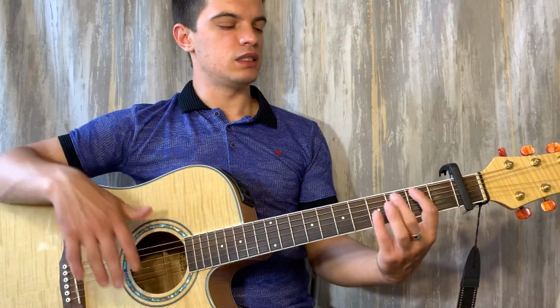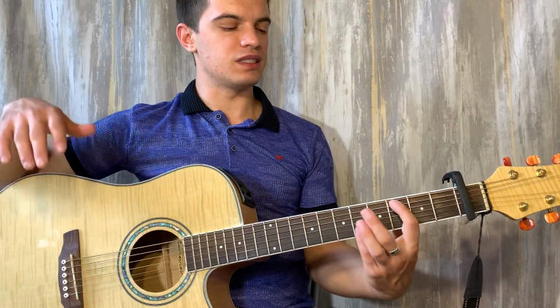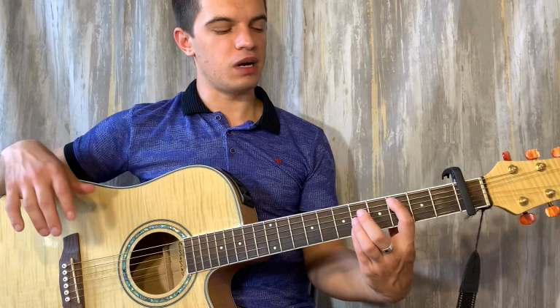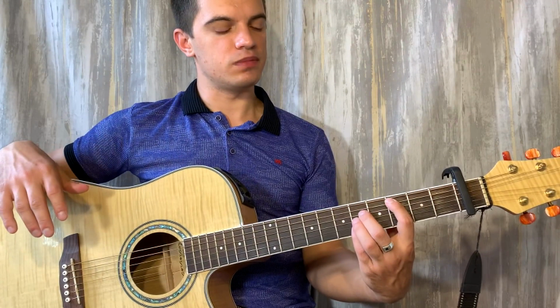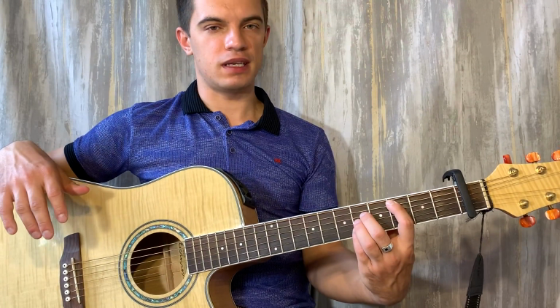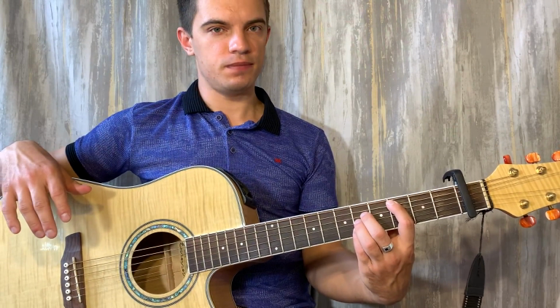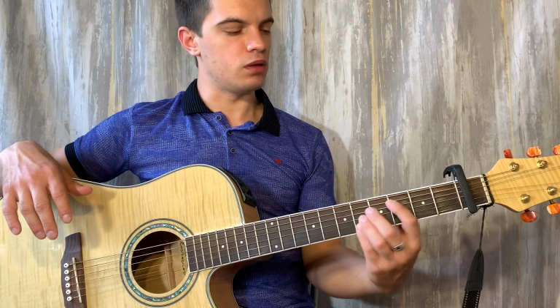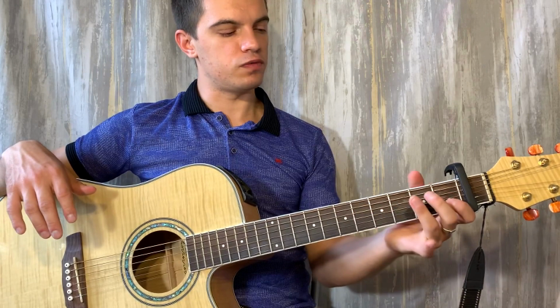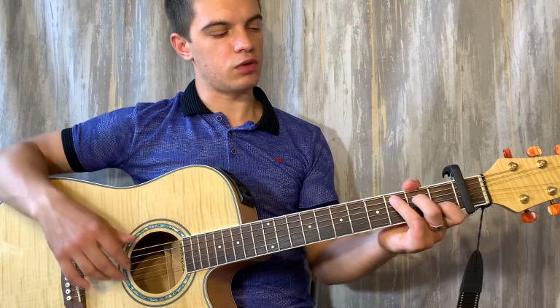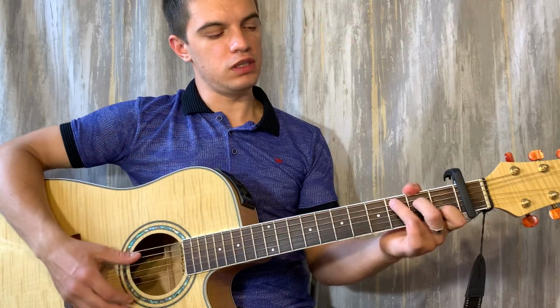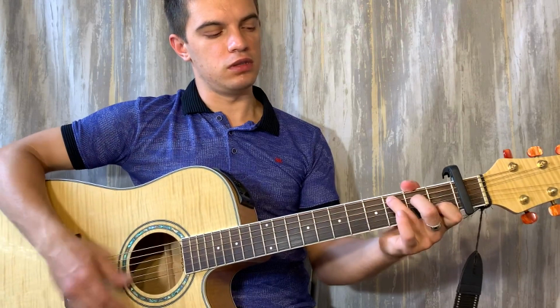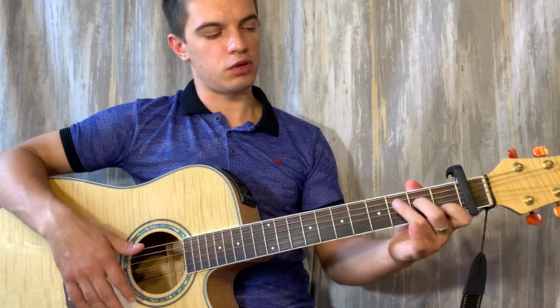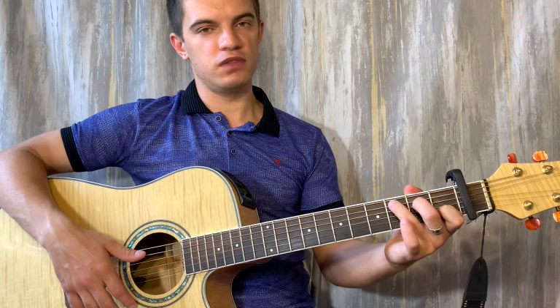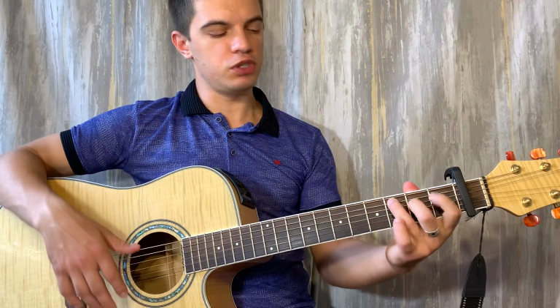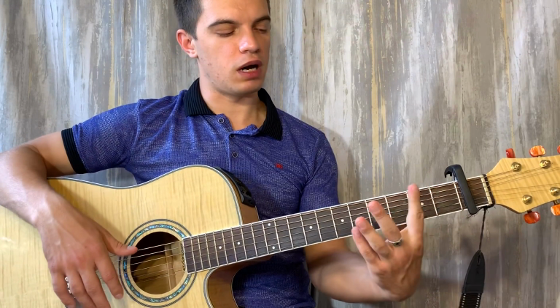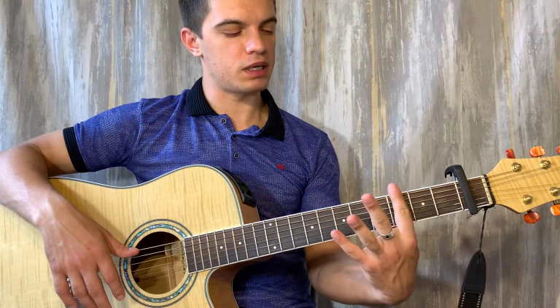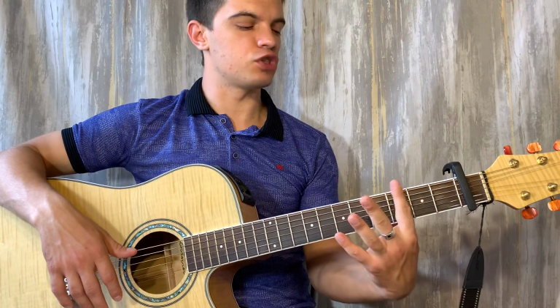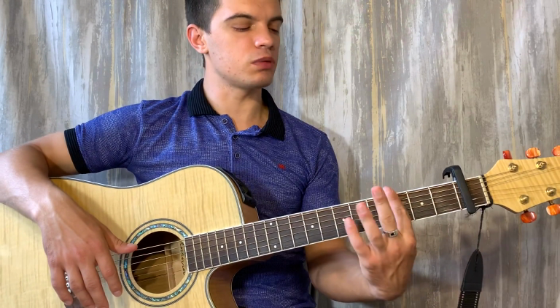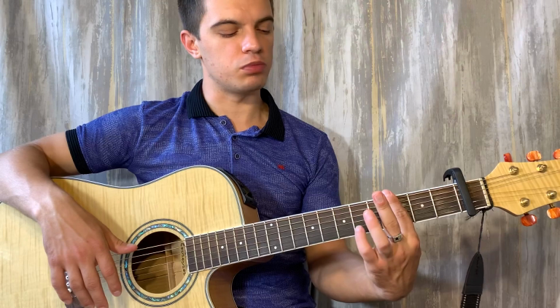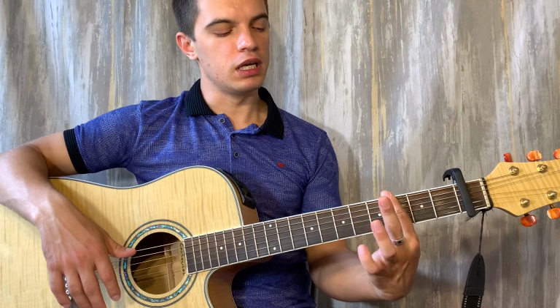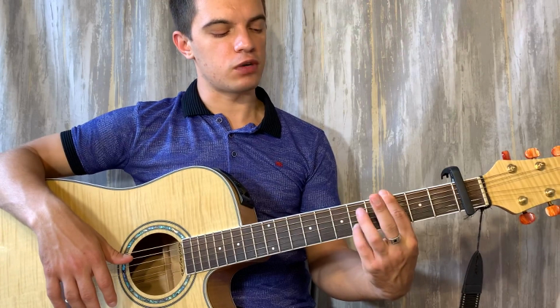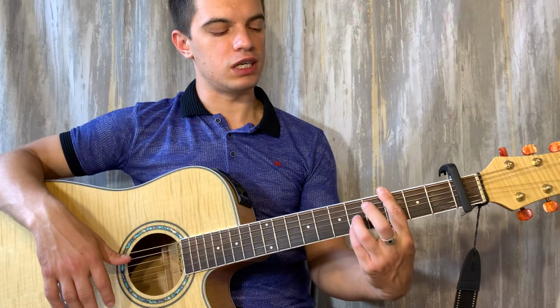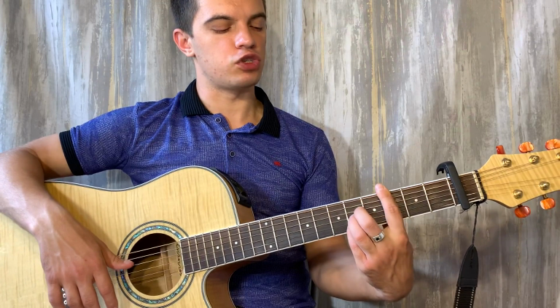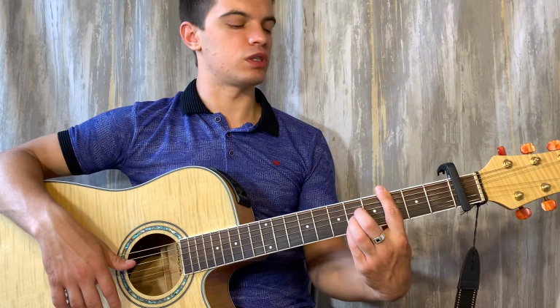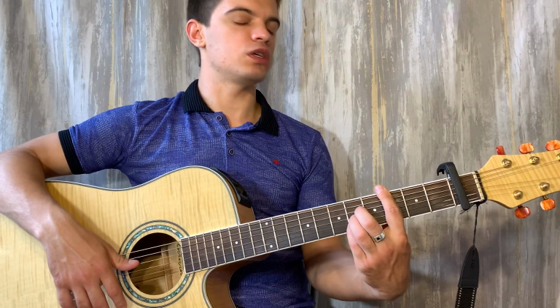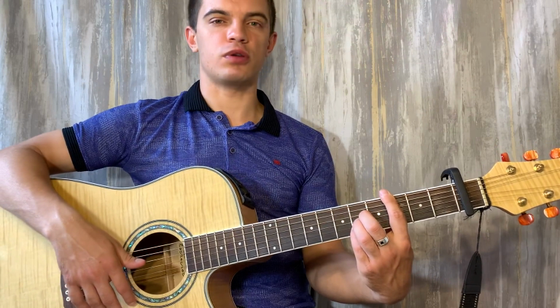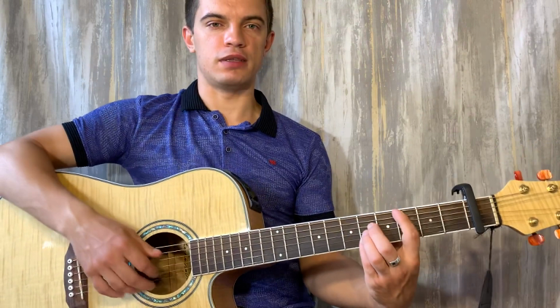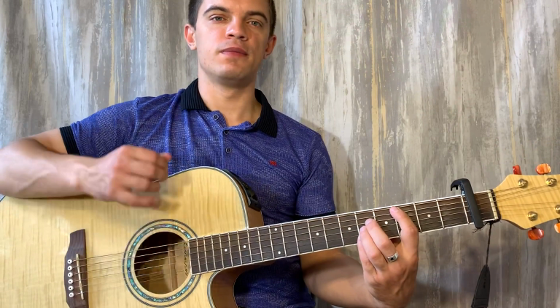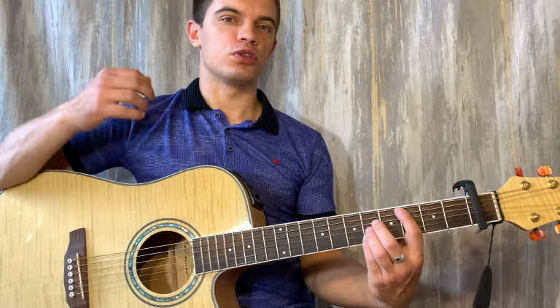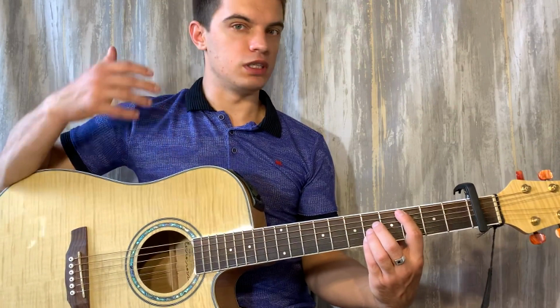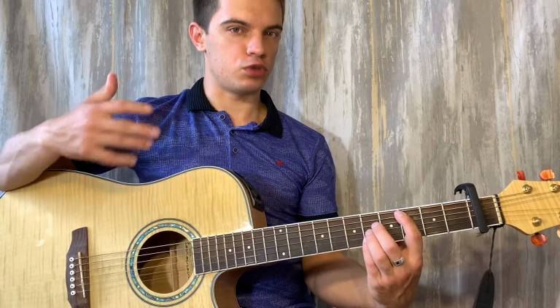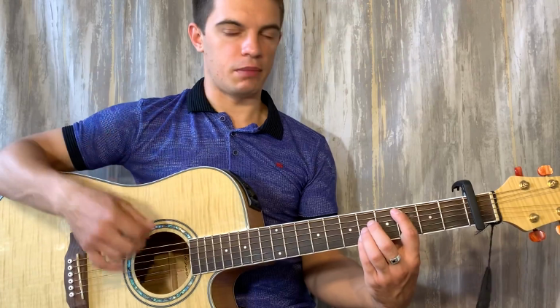Теперь зажимаем C, но в таком виде — не в обычном. А баррэ на четвертом ладу будет. На второй, третьей, четвертой струне шестой лад. И делаем то же самое.